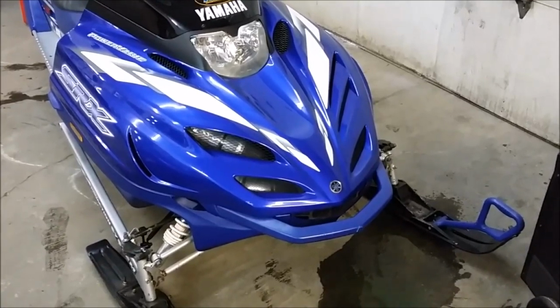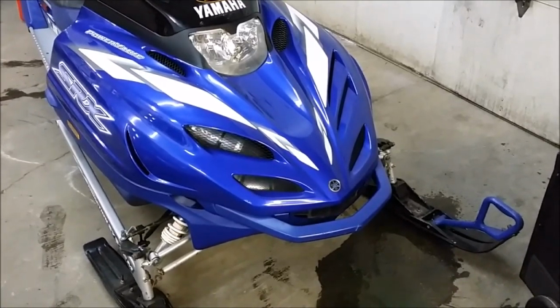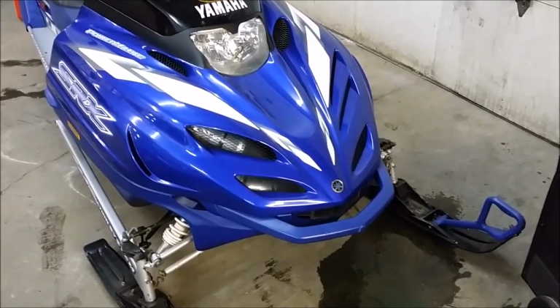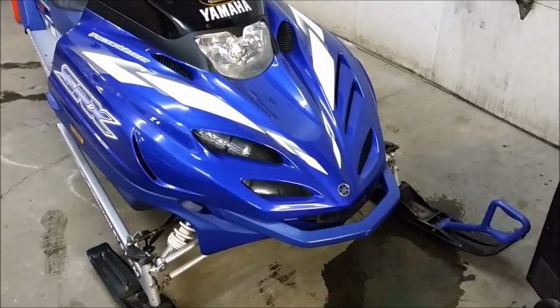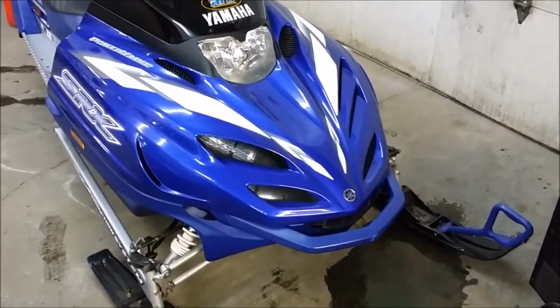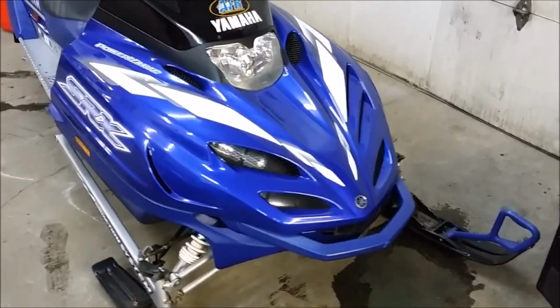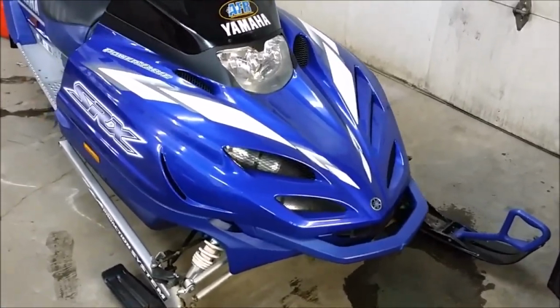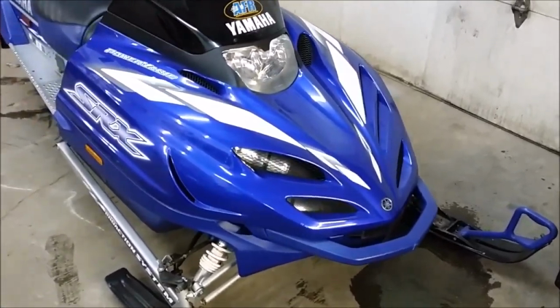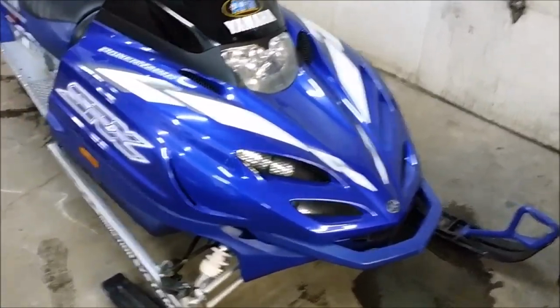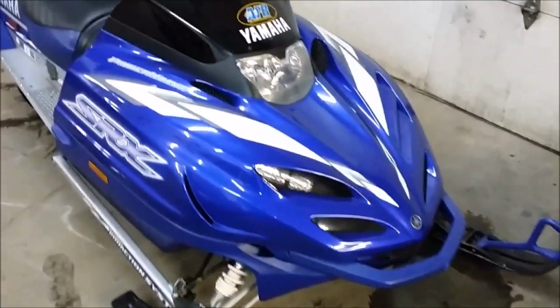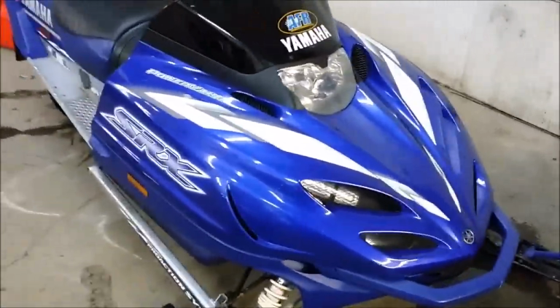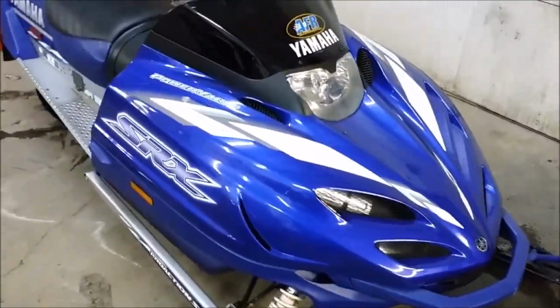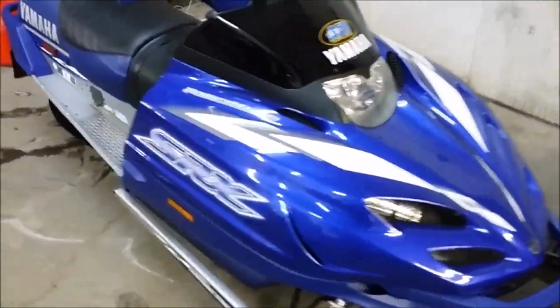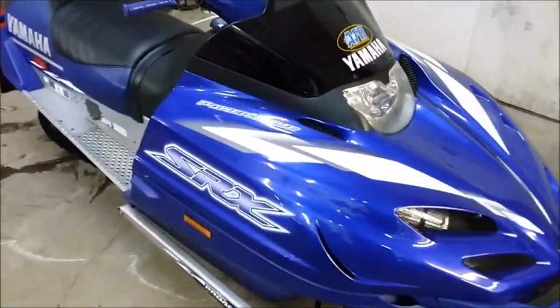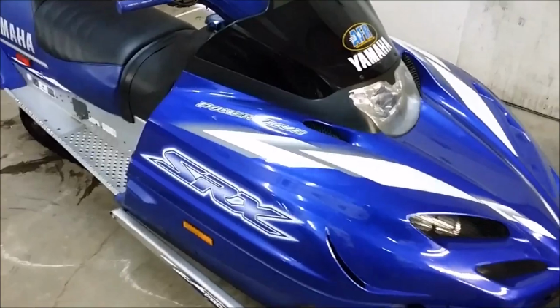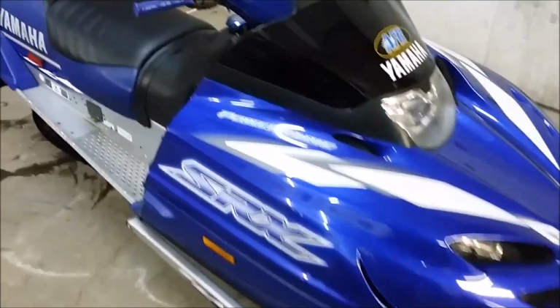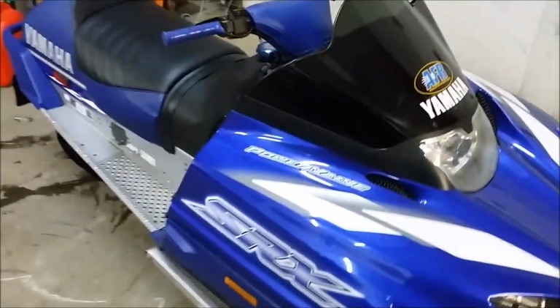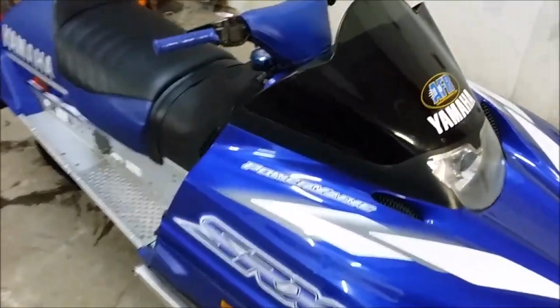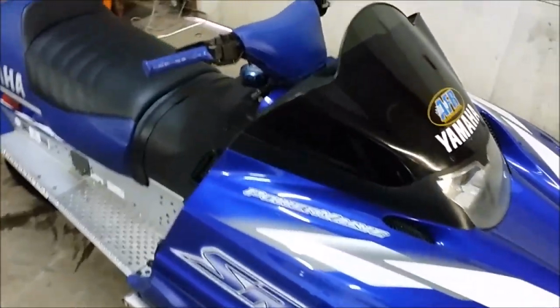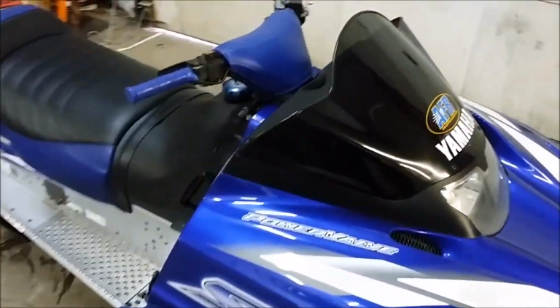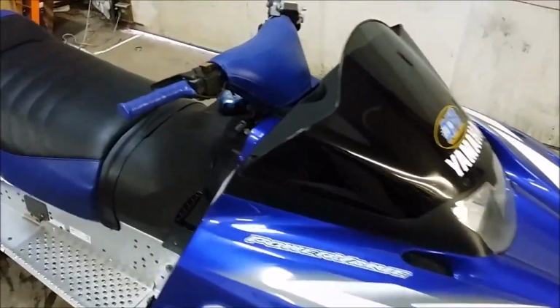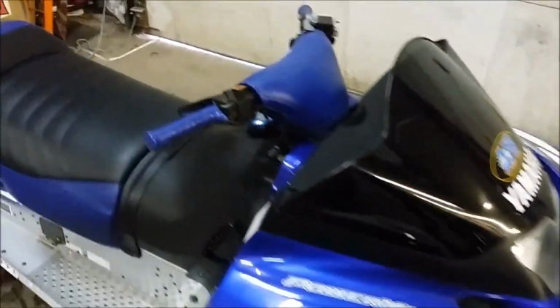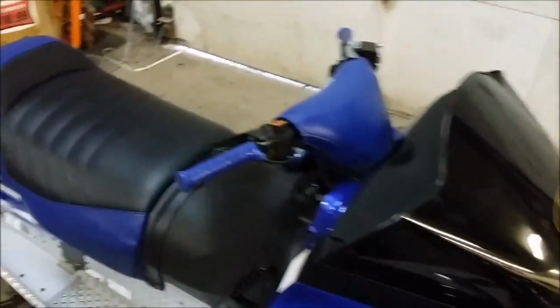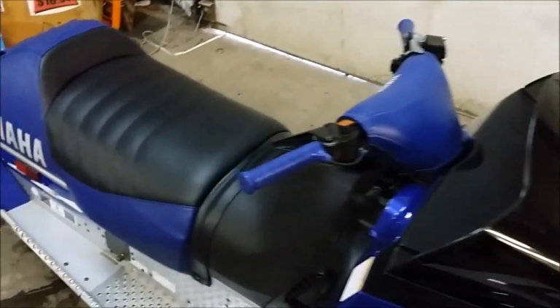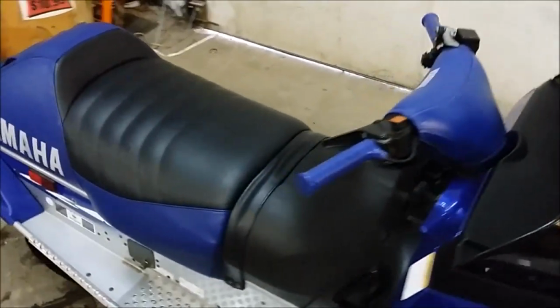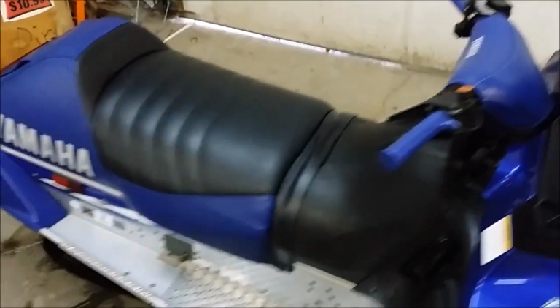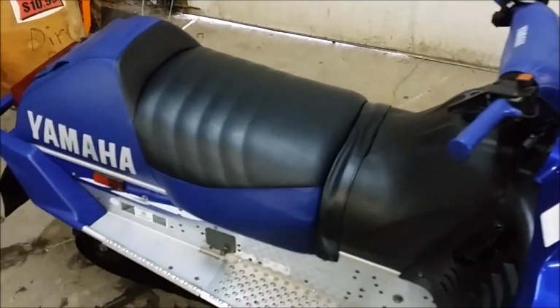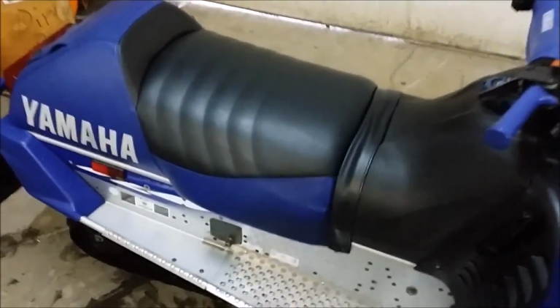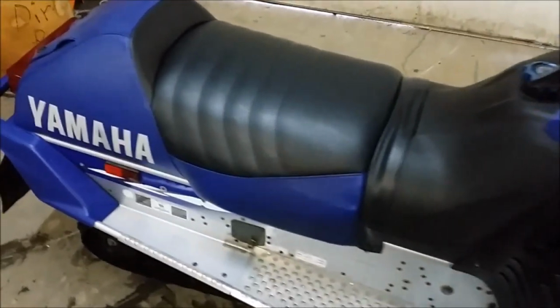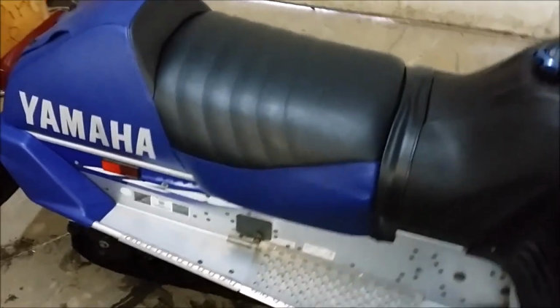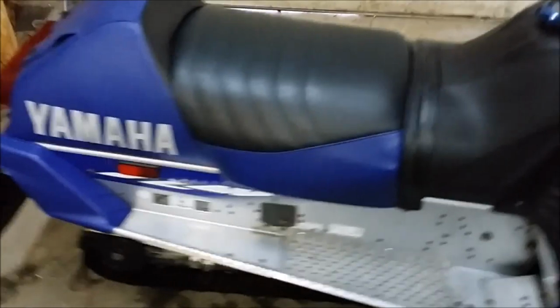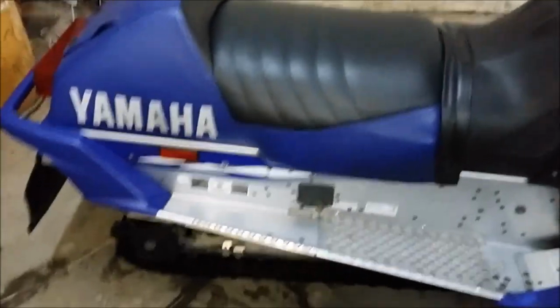We have a 2001 Yamaha SRX 700F snowmobile for sale with only 2,835 miles. This is a 1-owner, super clean, low mileage SRX.